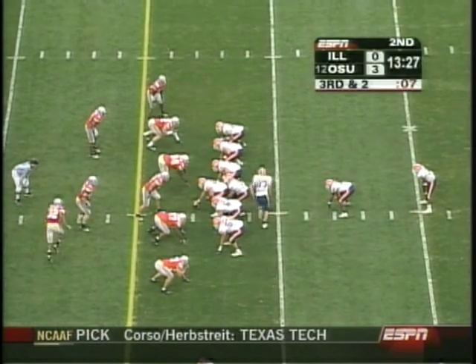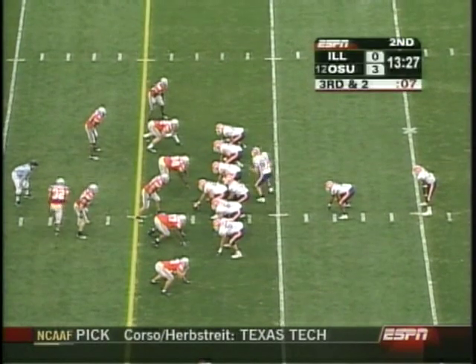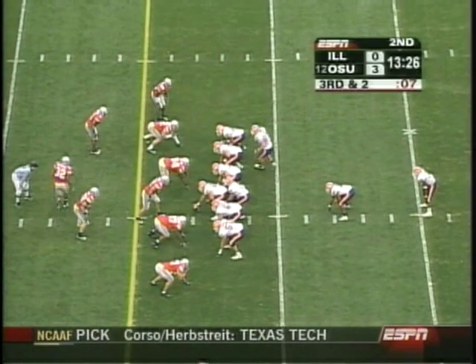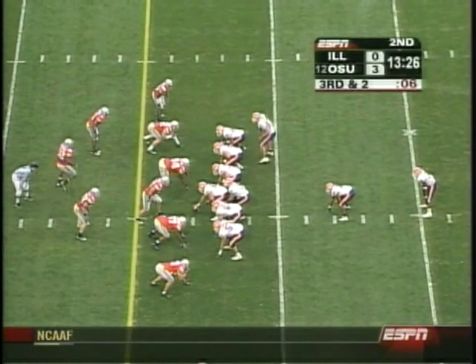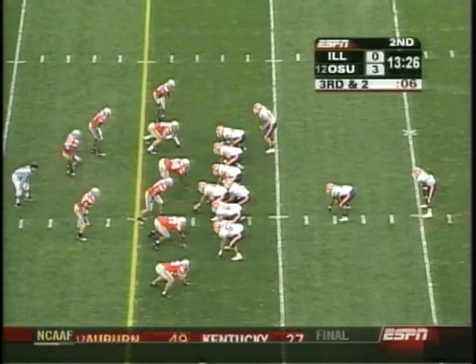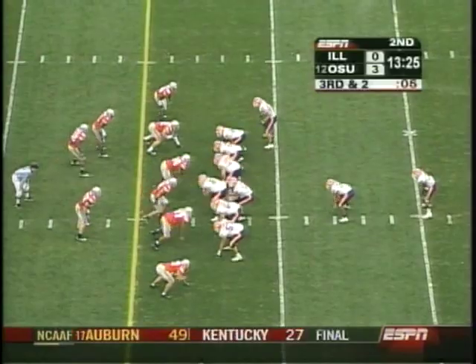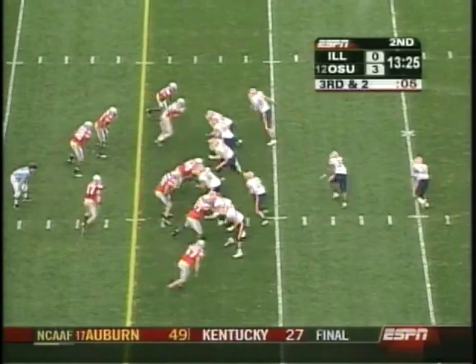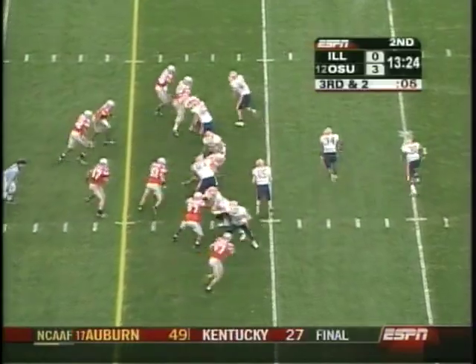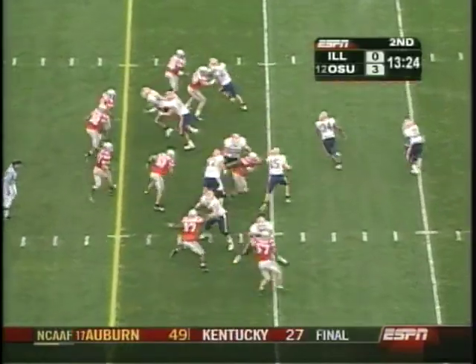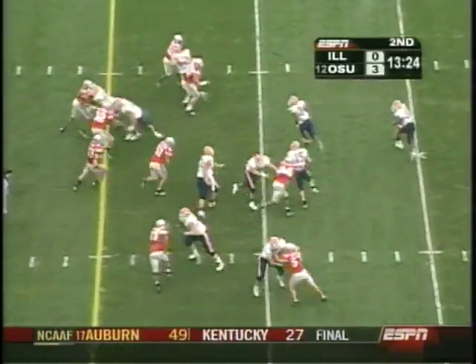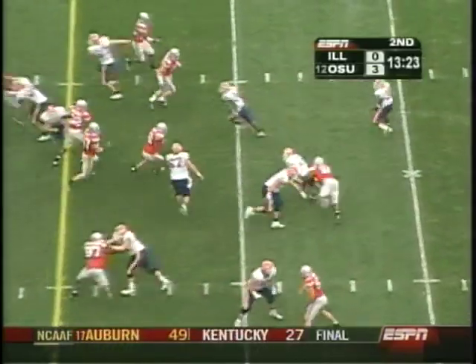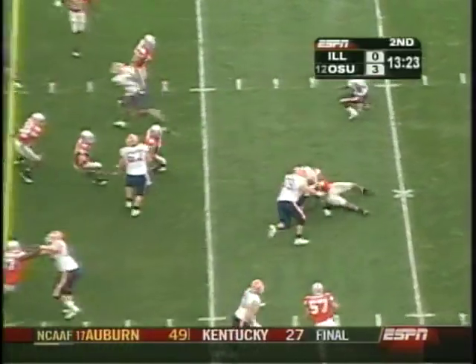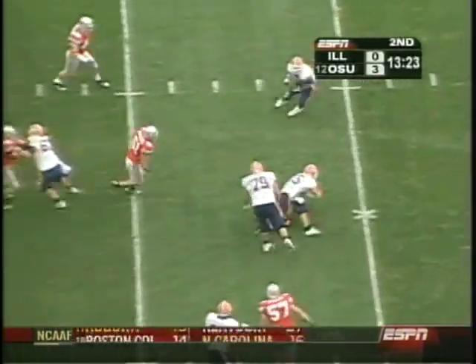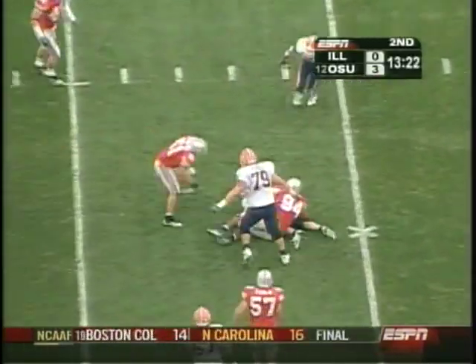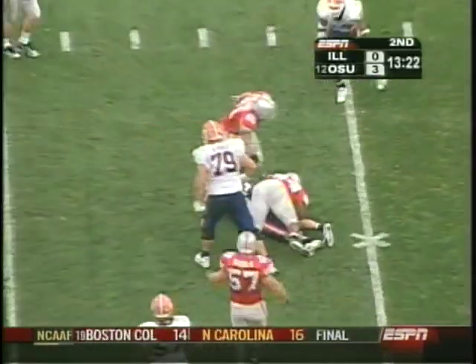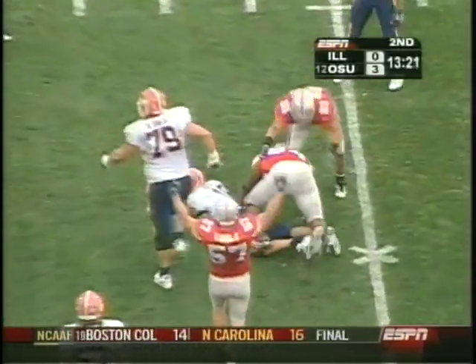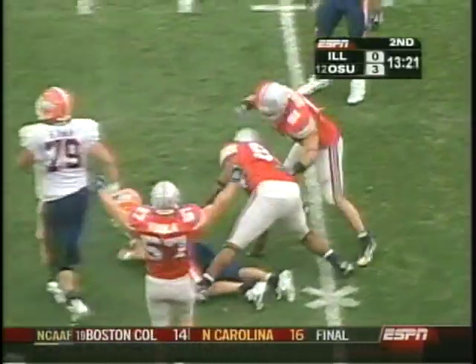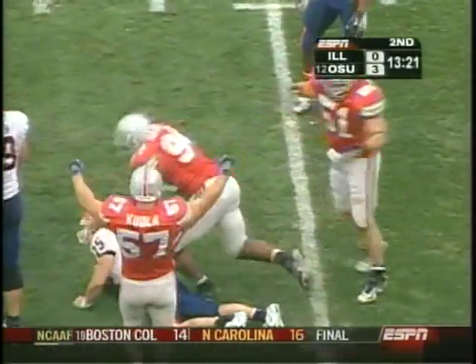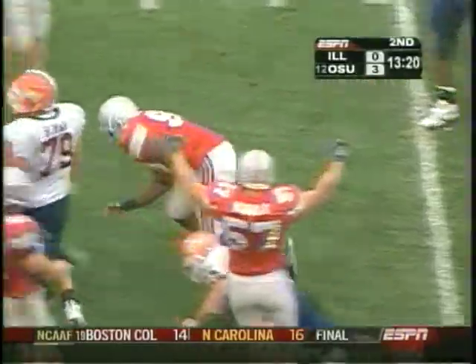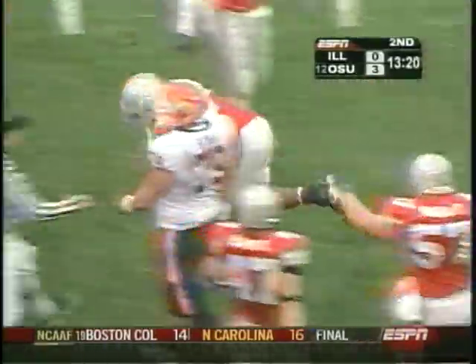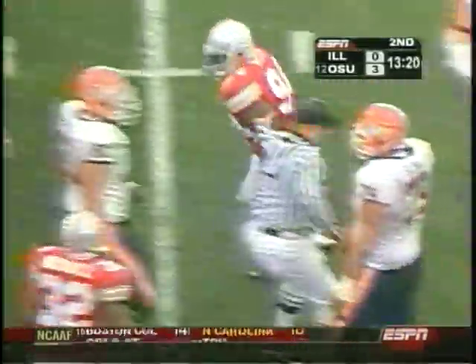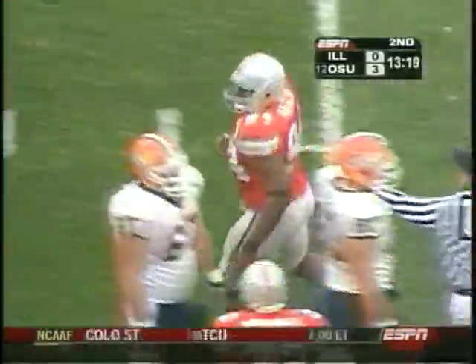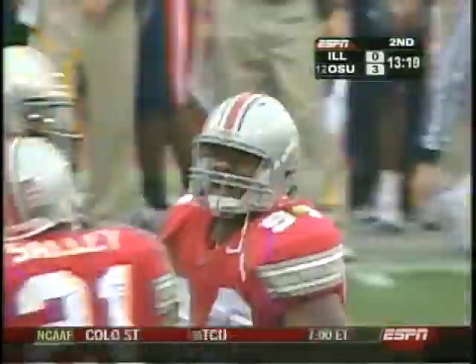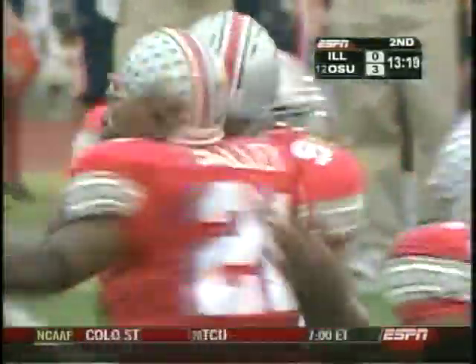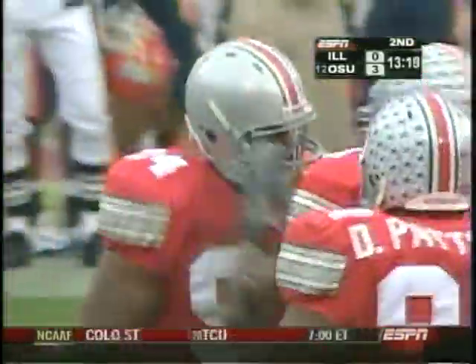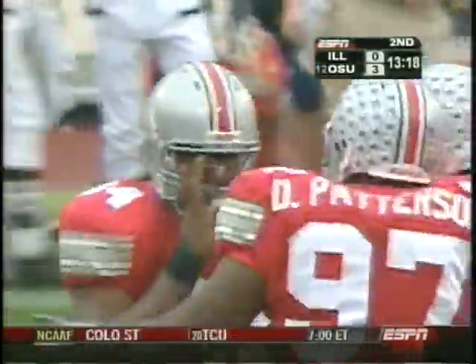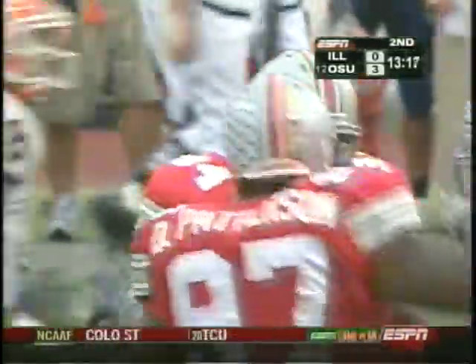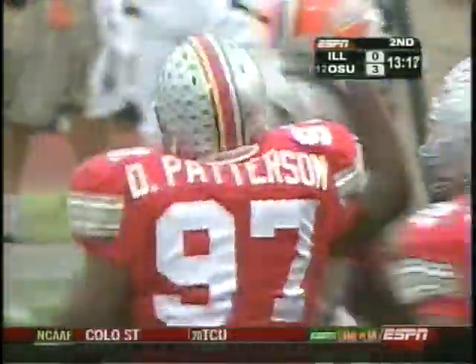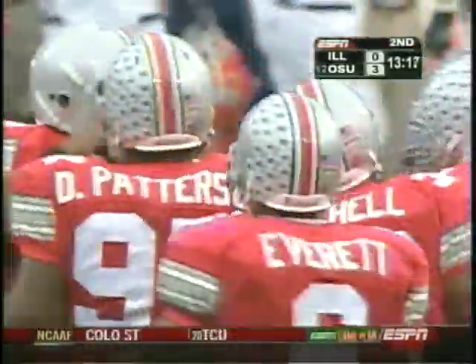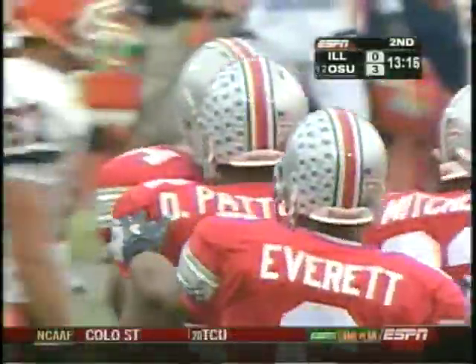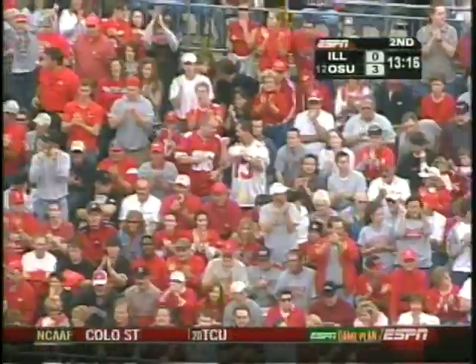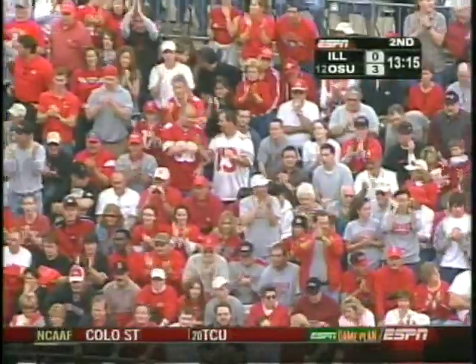Puts the man in motion — that's his tight end. Little option right side, no chance at all. Heck of a play by Marcus Green, the senior from Louisville, to drop him for a loss.